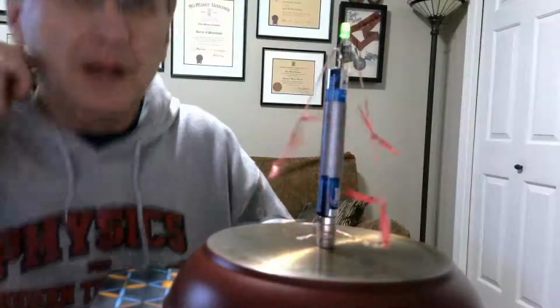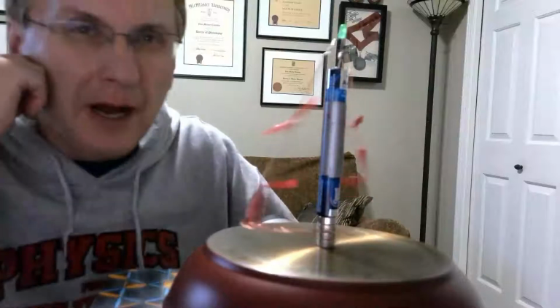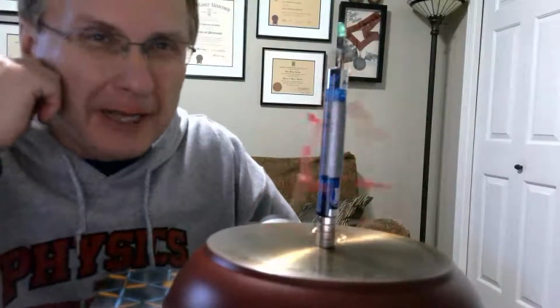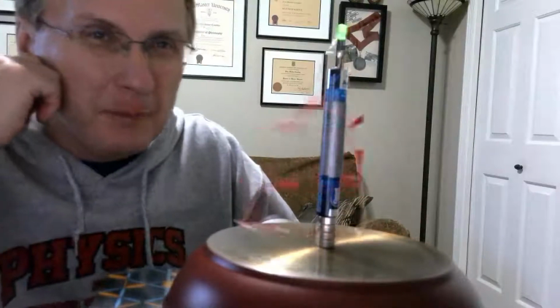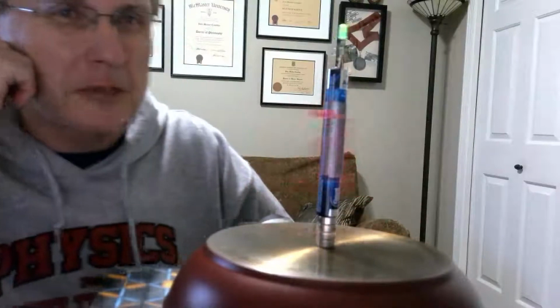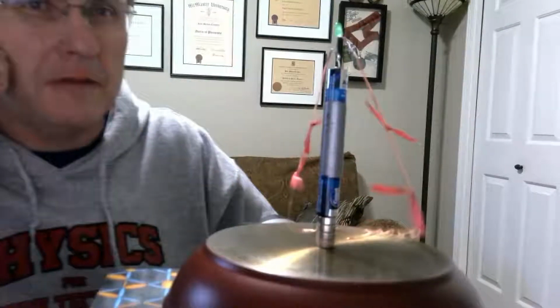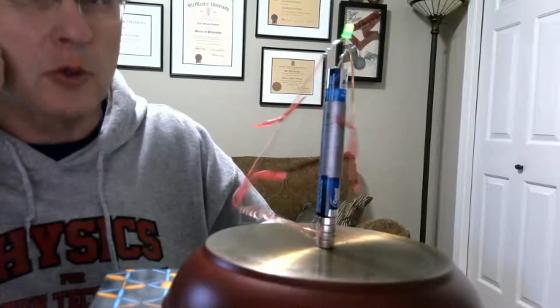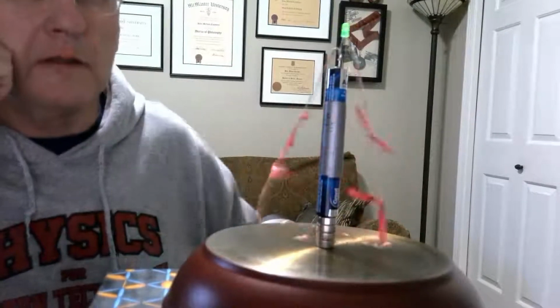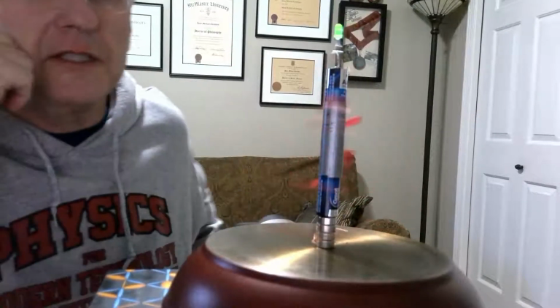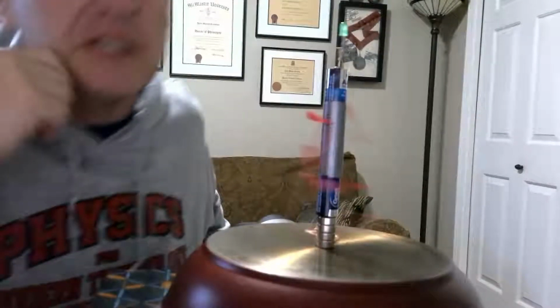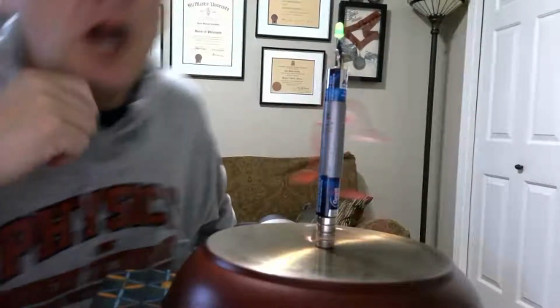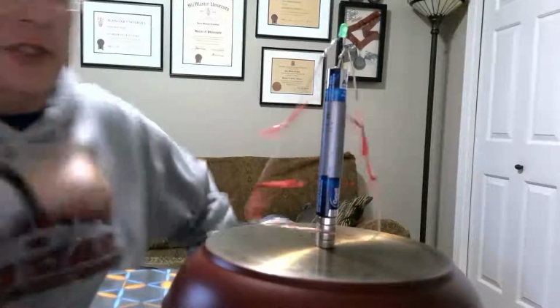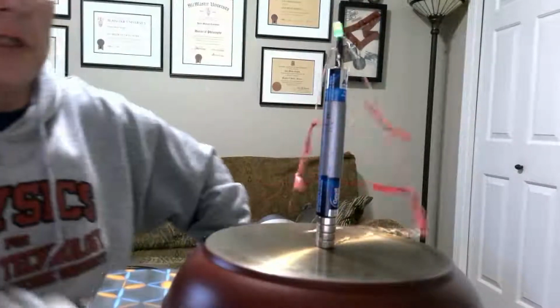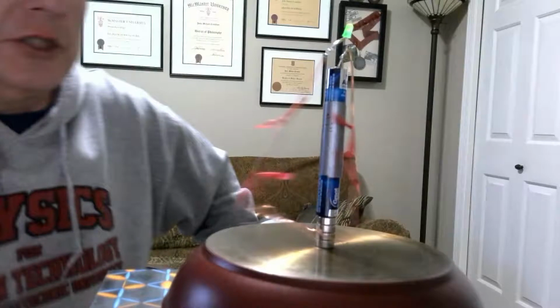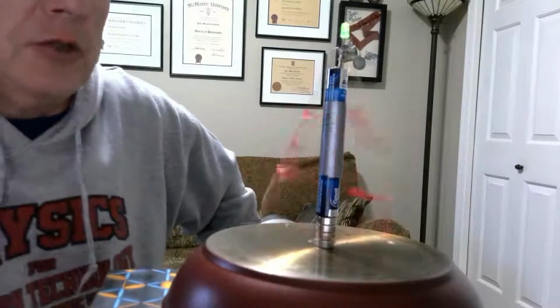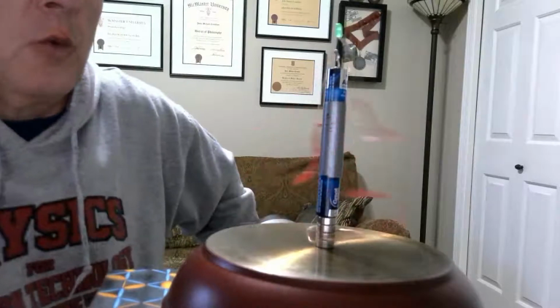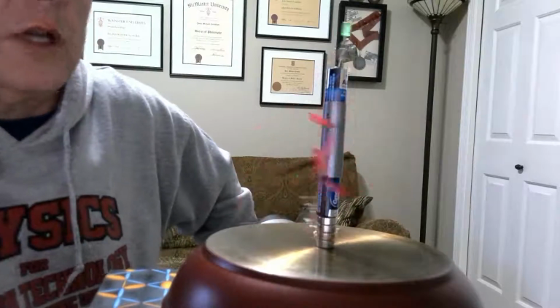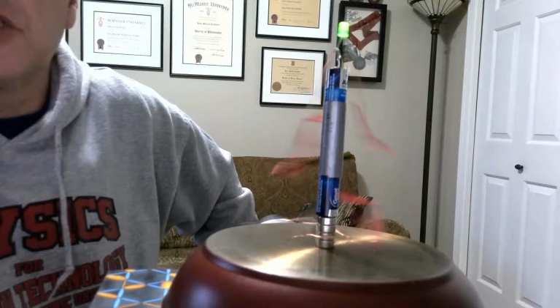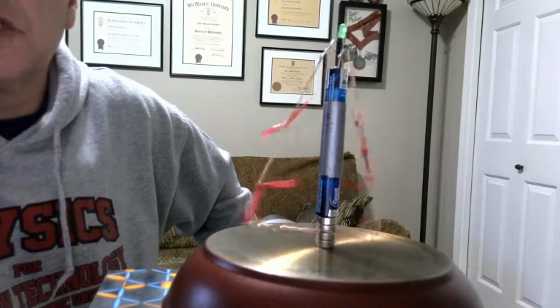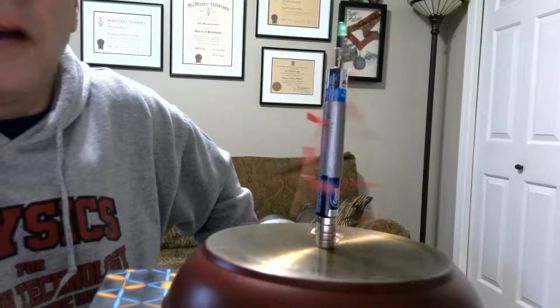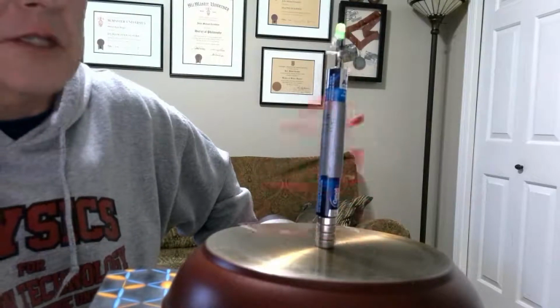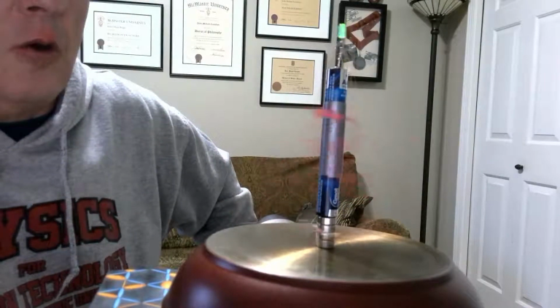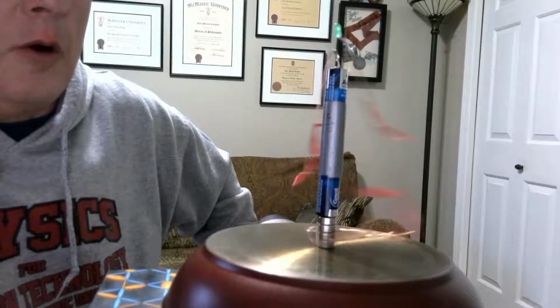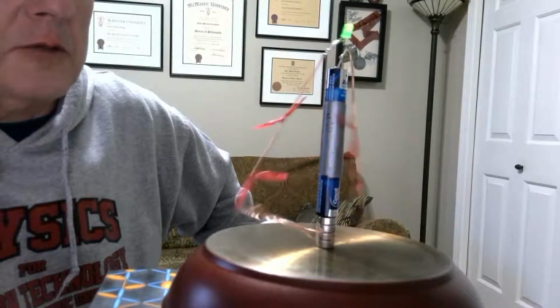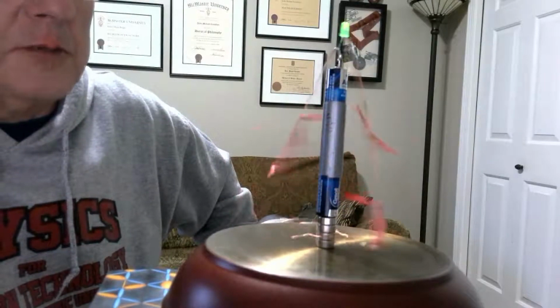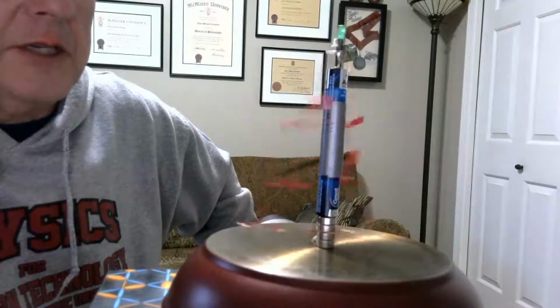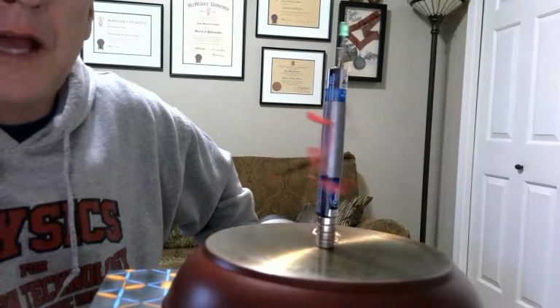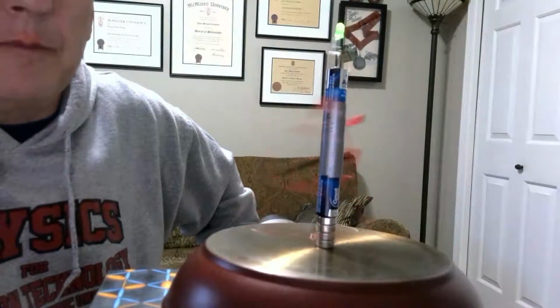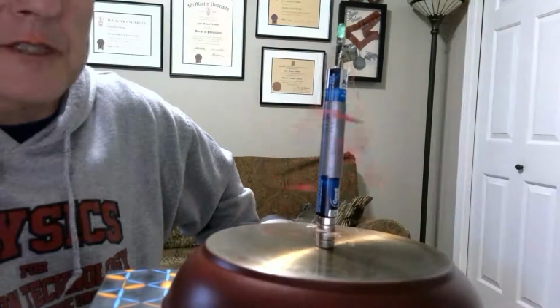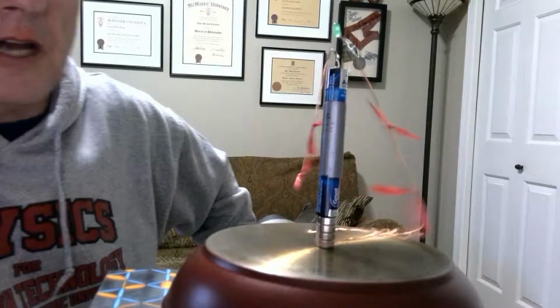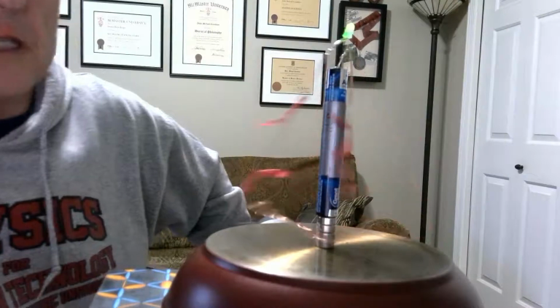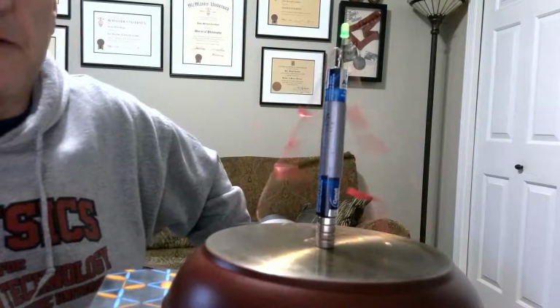Hi, Mike Coombs here from Qualen Physics. I just wanted to show you a working version of this homopolar Christmas tree. Happy Physics Holidays to everyone.